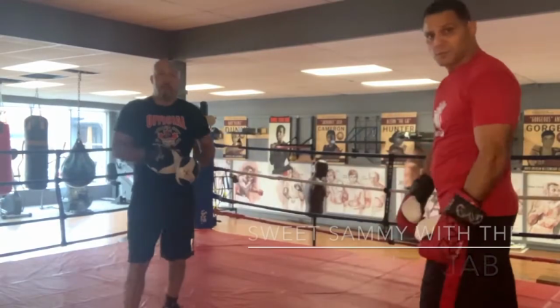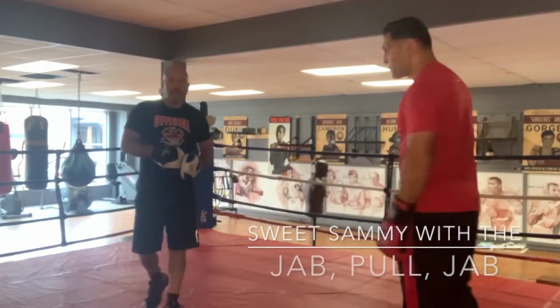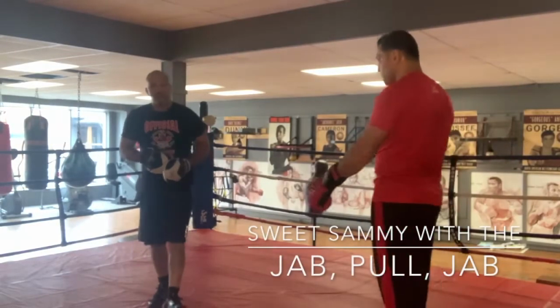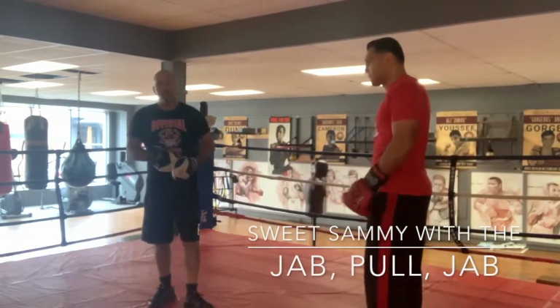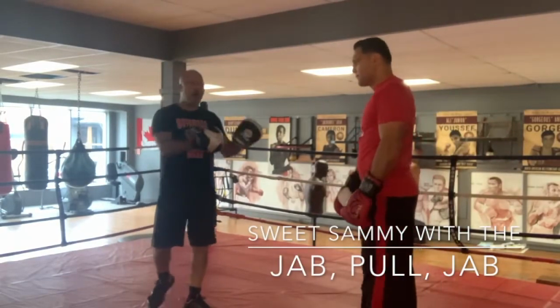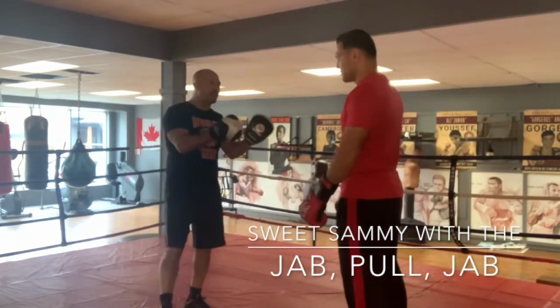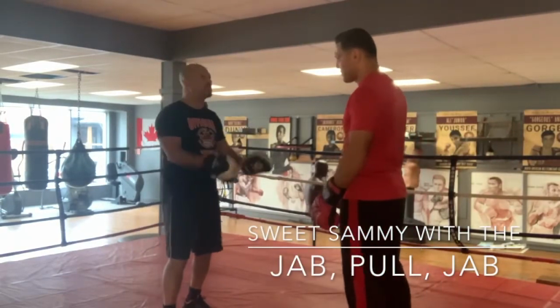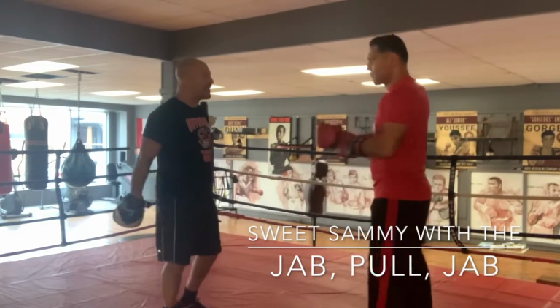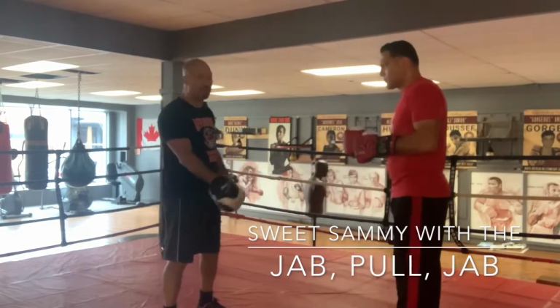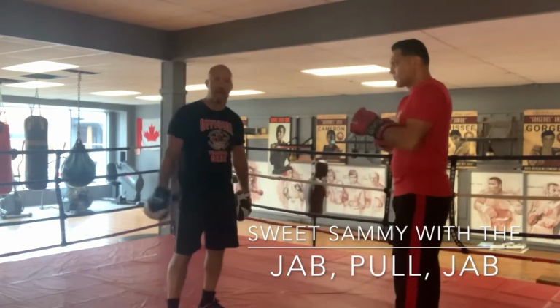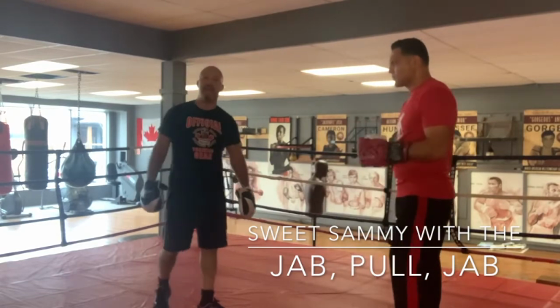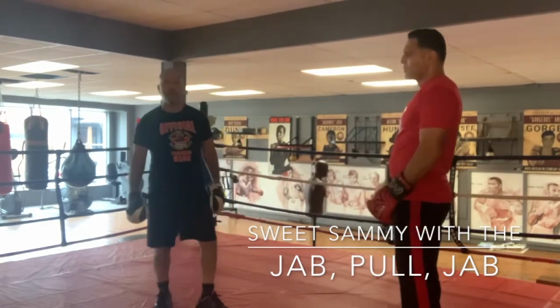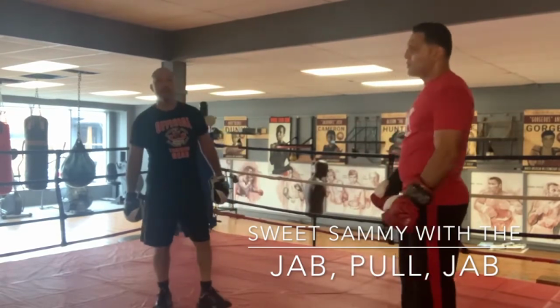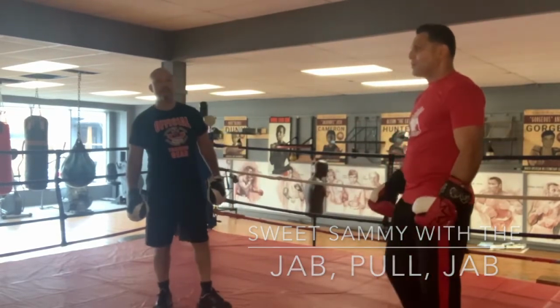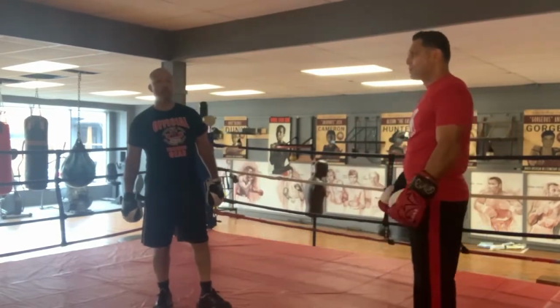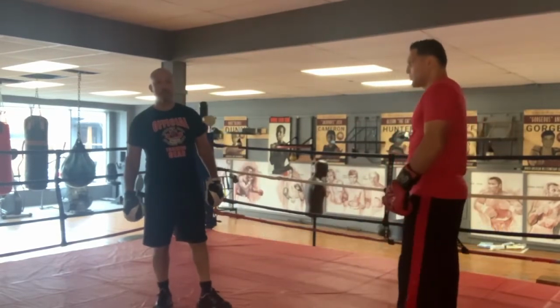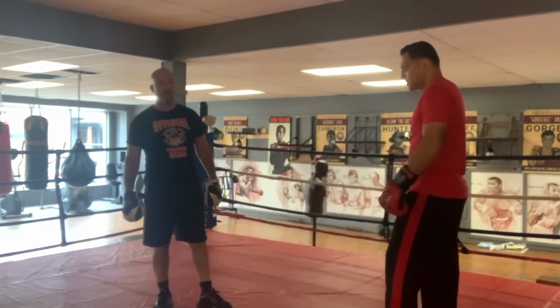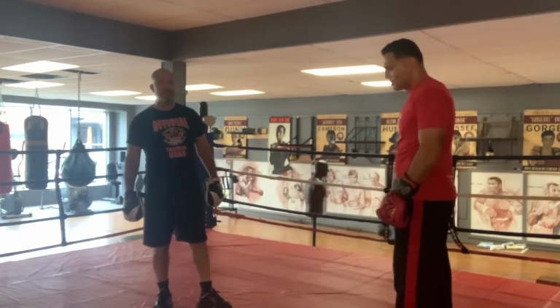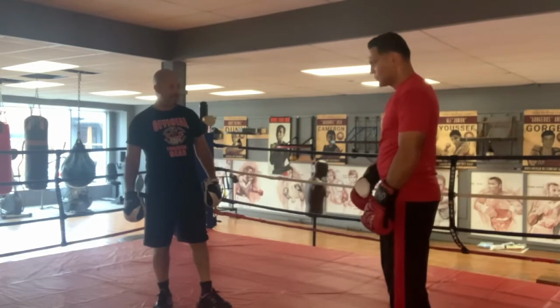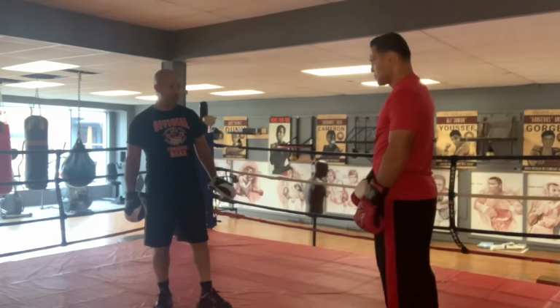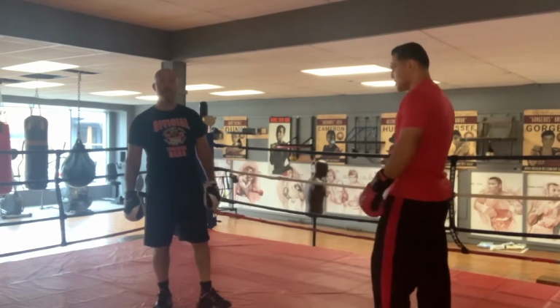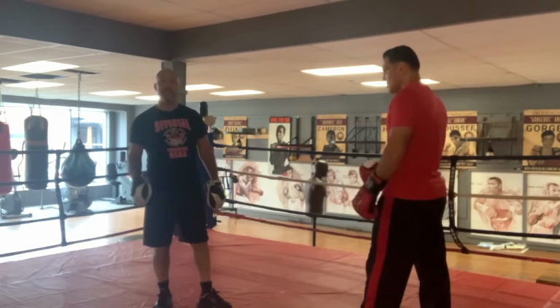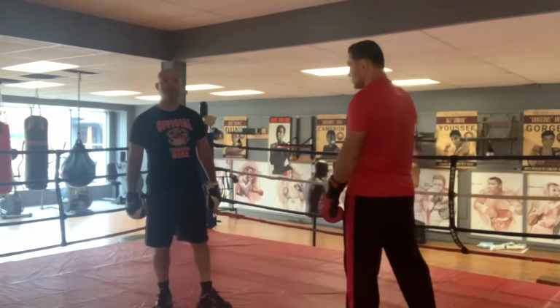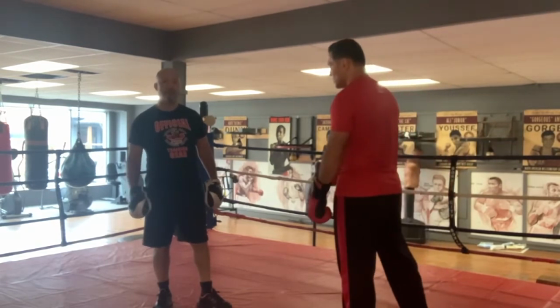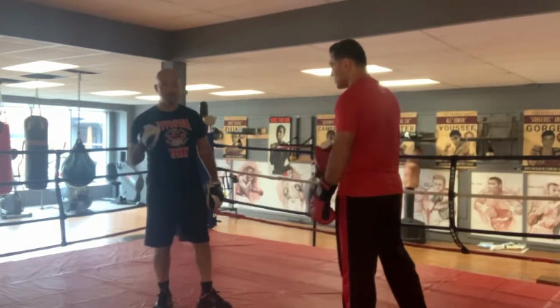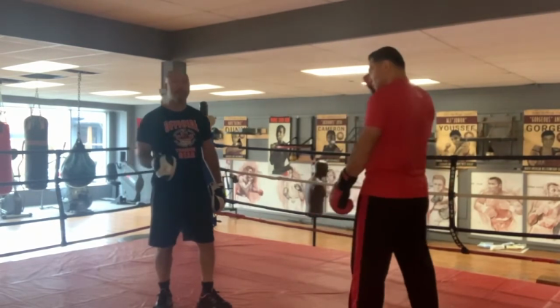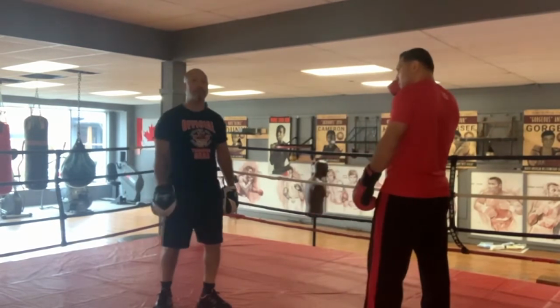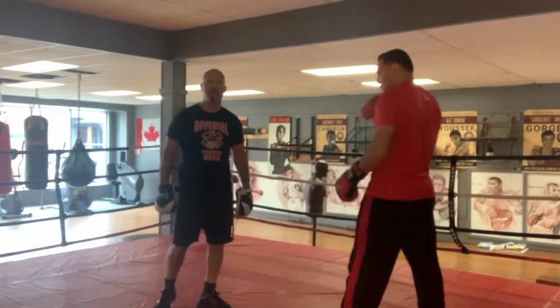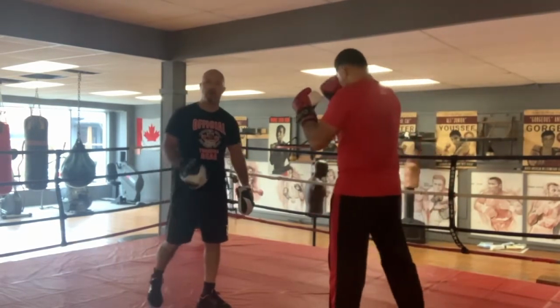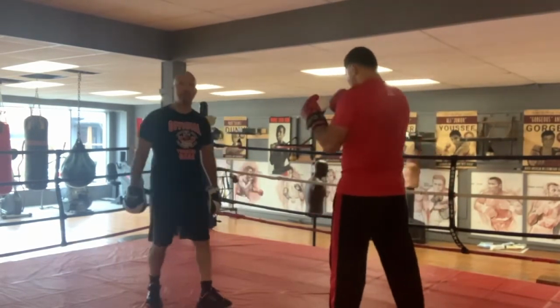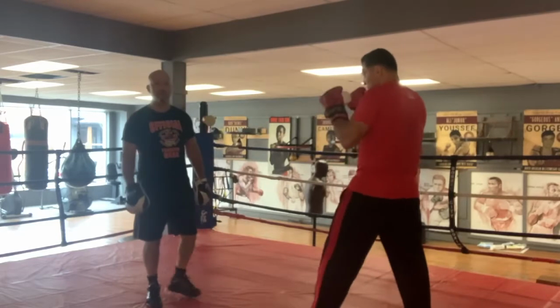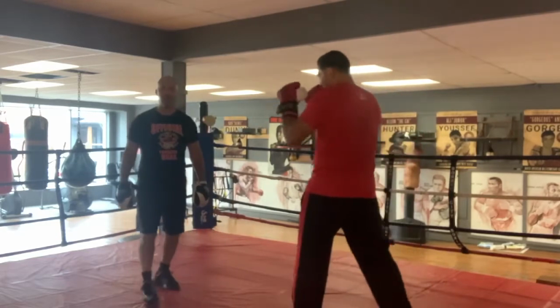Coach Josh Canty back here with Commonwealth Games gold medalist, multiple-time Canadian champ, and Sam is going to do a real basic shot. It's difficult, though, because normally when you jab, you use your lead foot. On the jab, pull, jab, you only use your back foot.